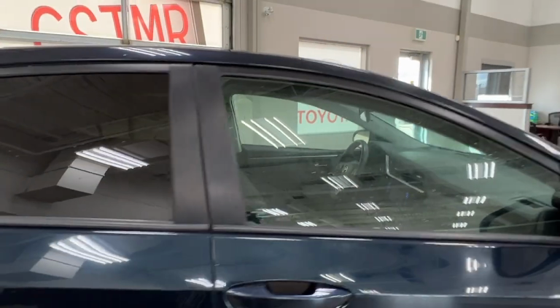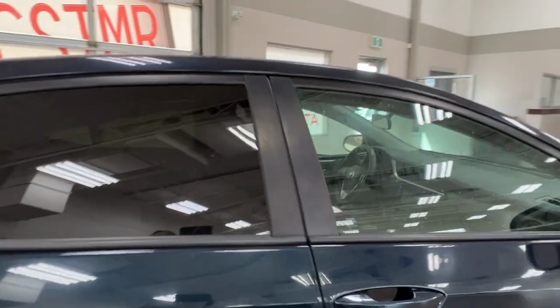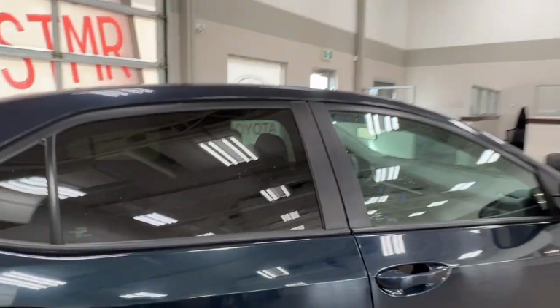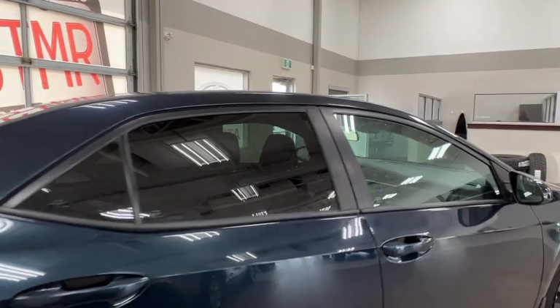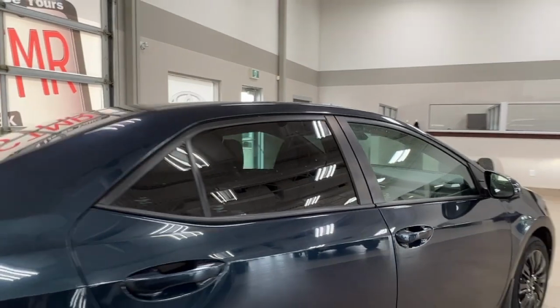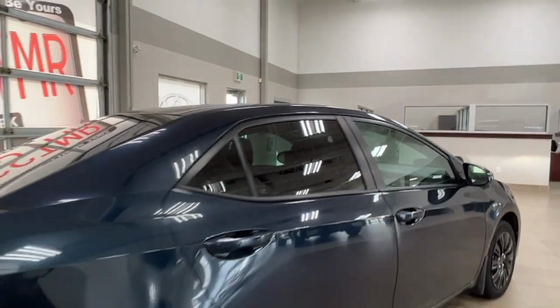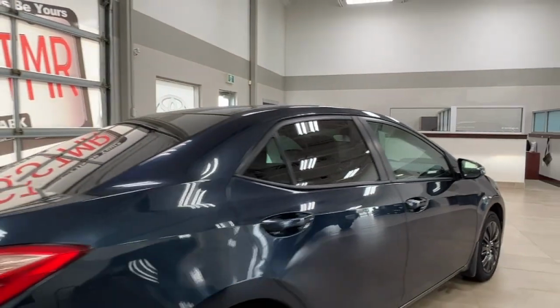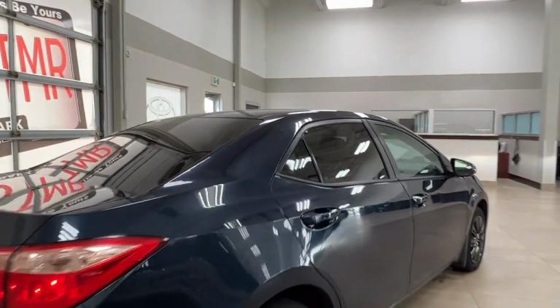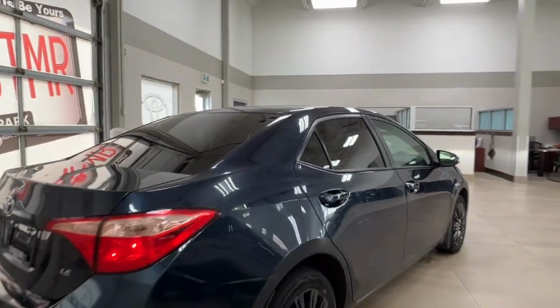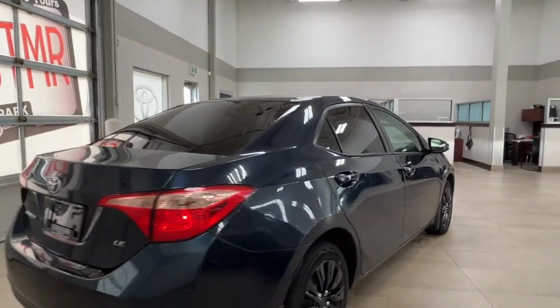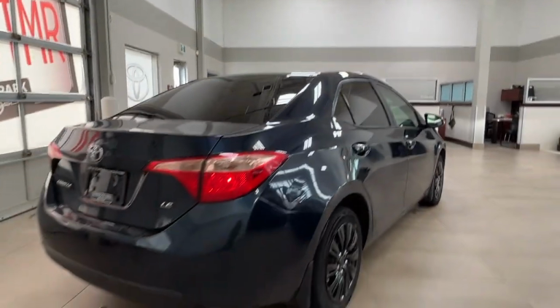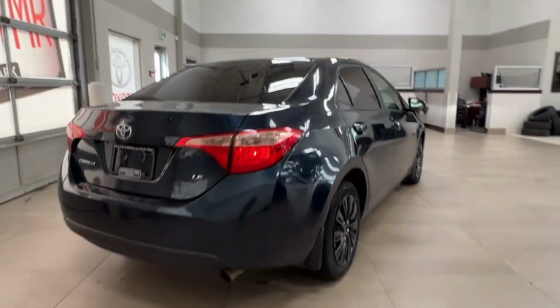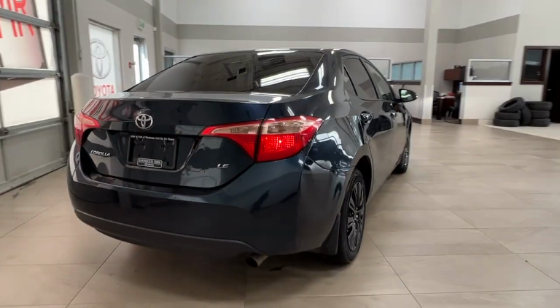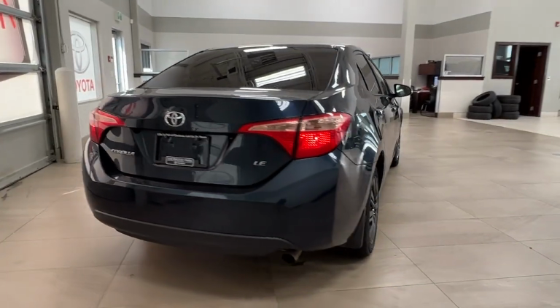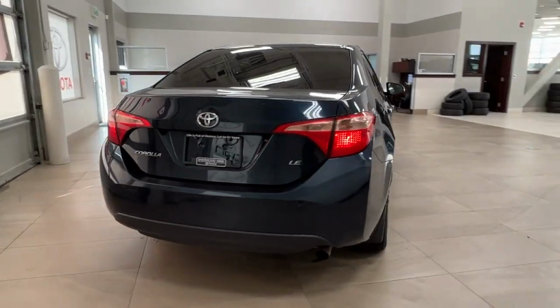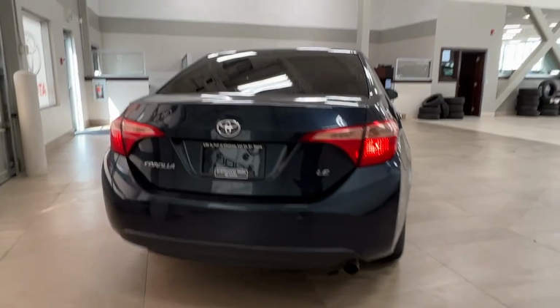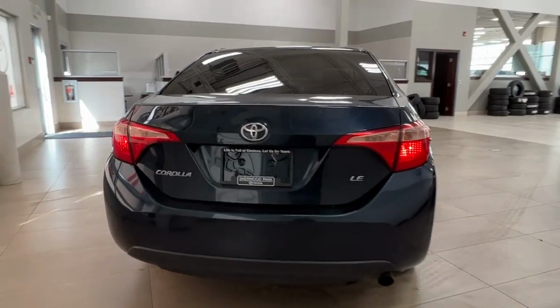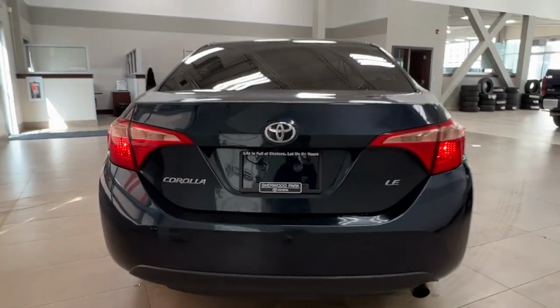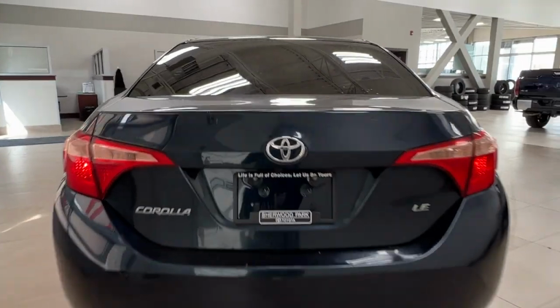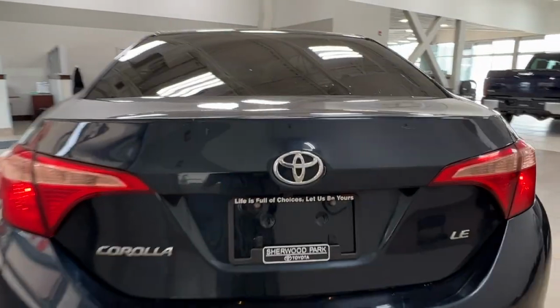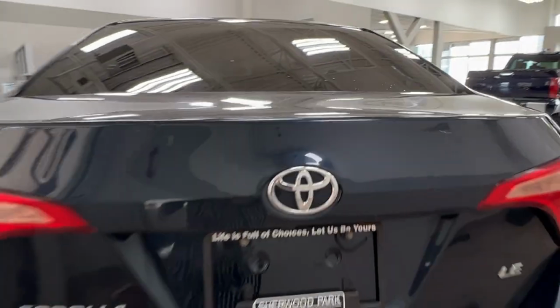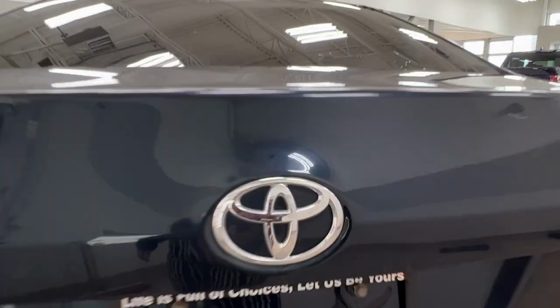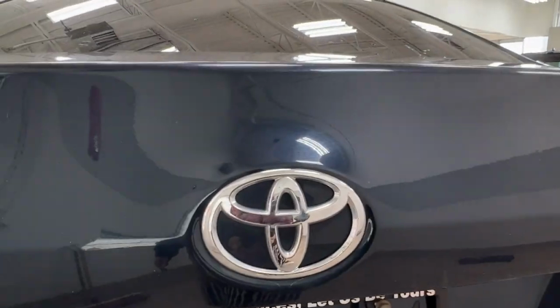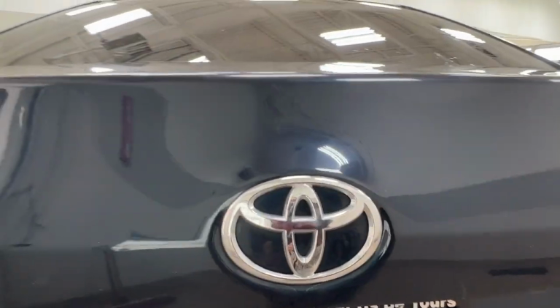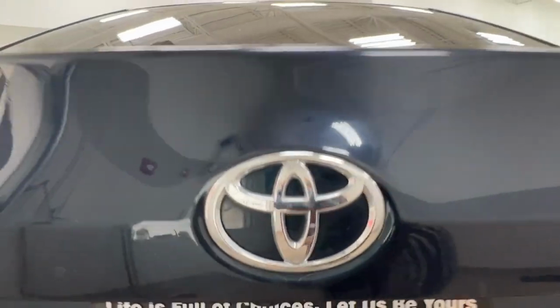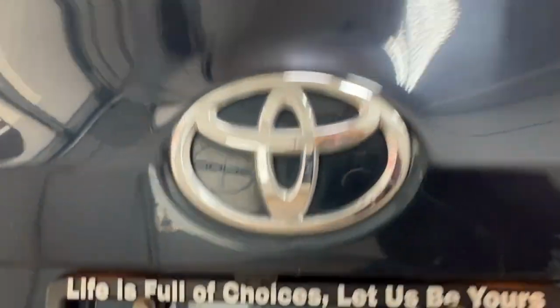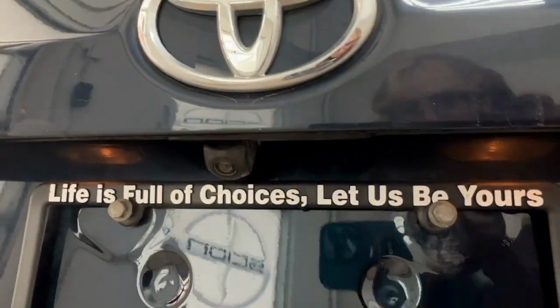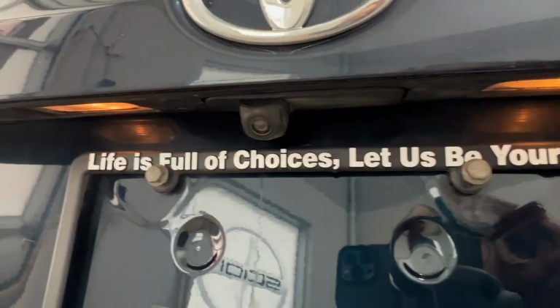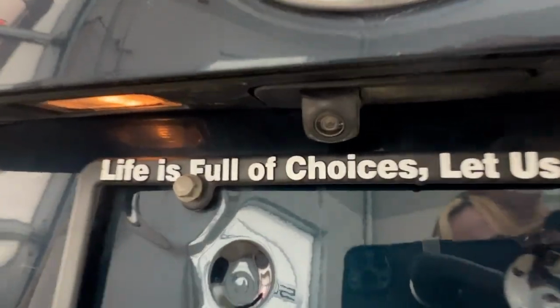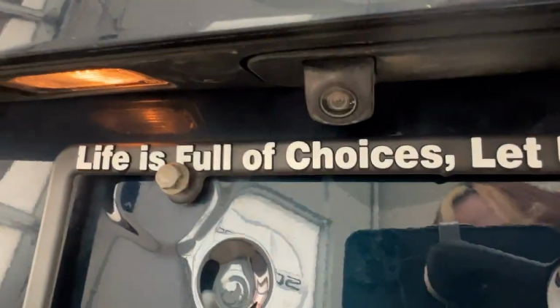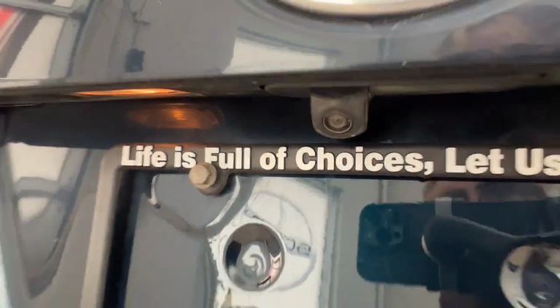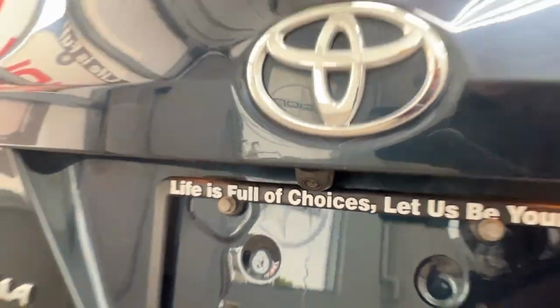You'll also notice that all of the rear windows do come with factory tinting. Coming up to the rear trunk space here, if you look underneath your logo, you'll find your rear view camera just underneath it.